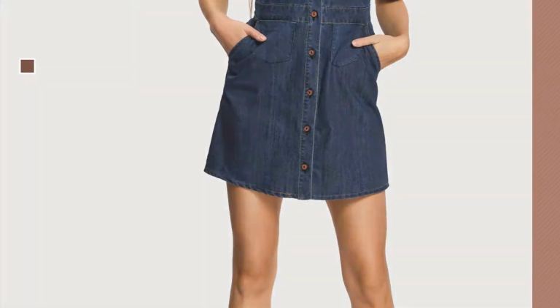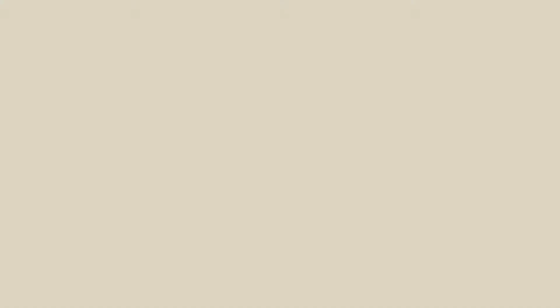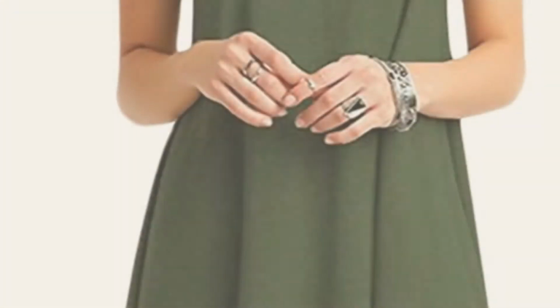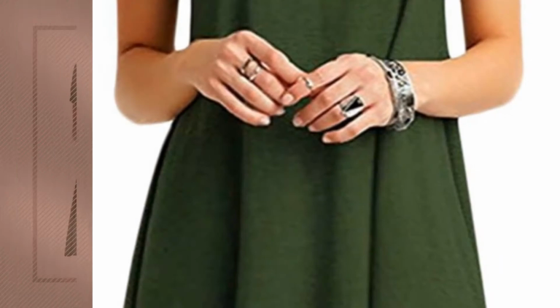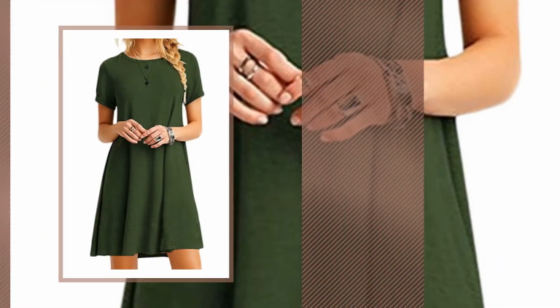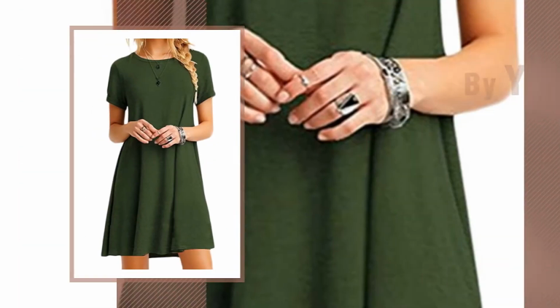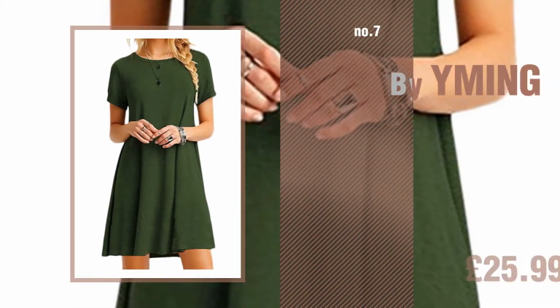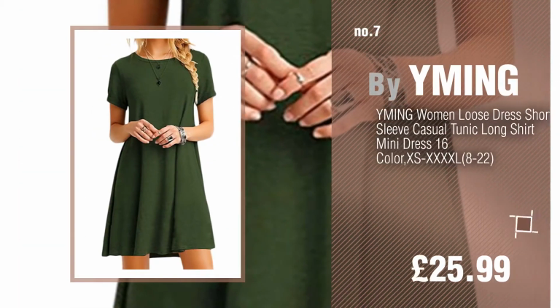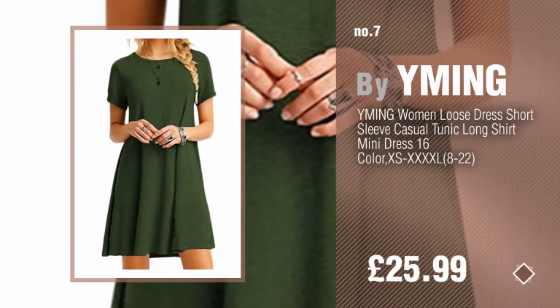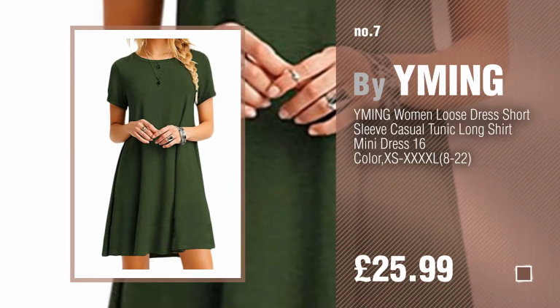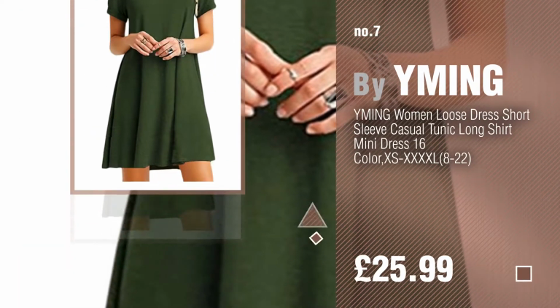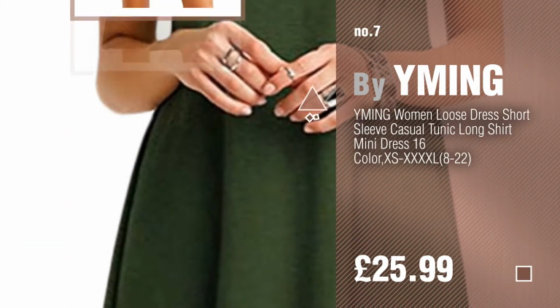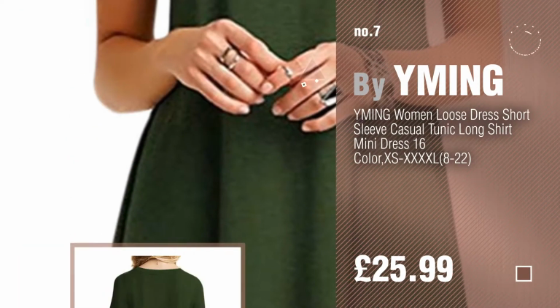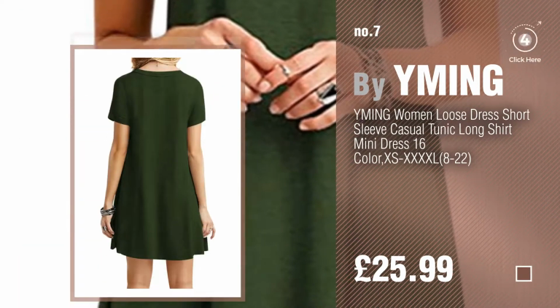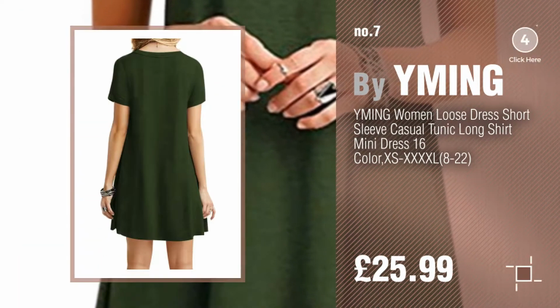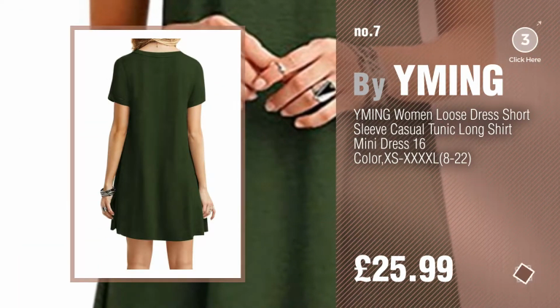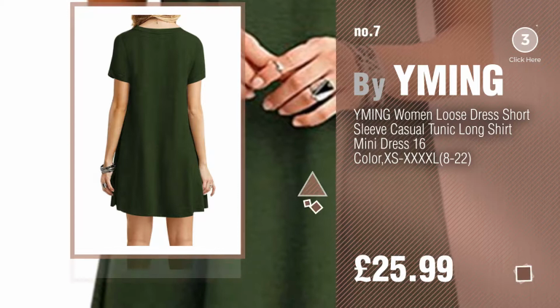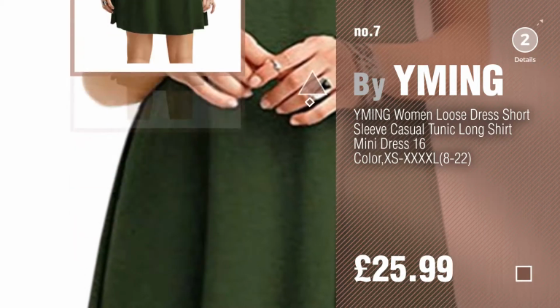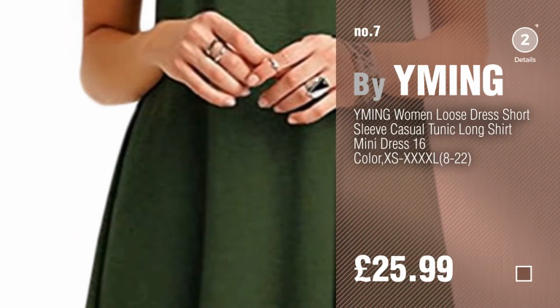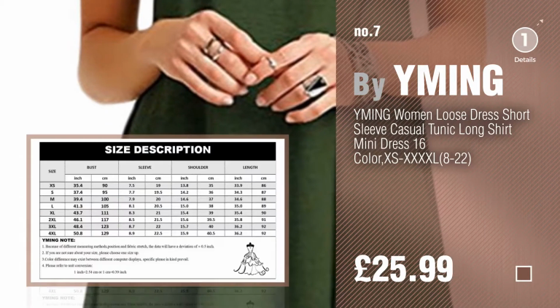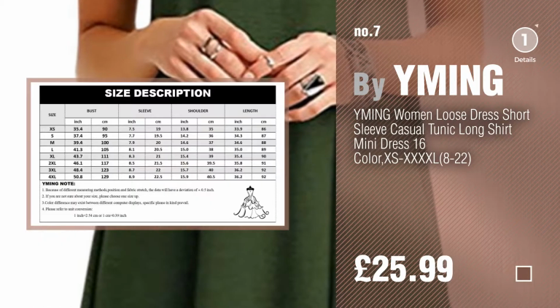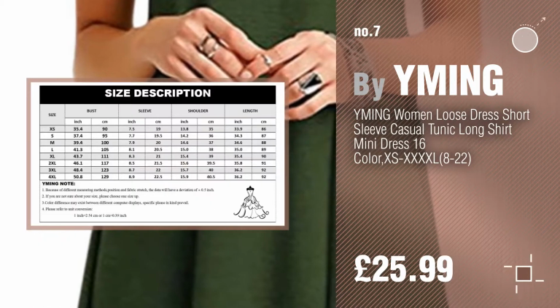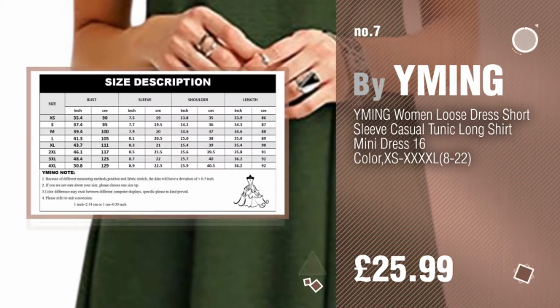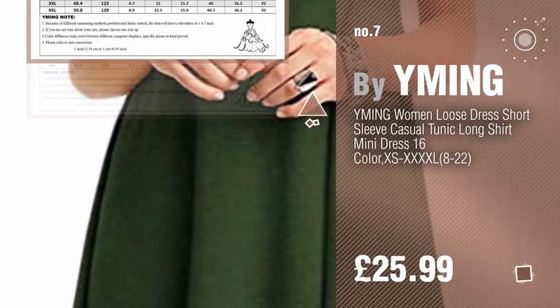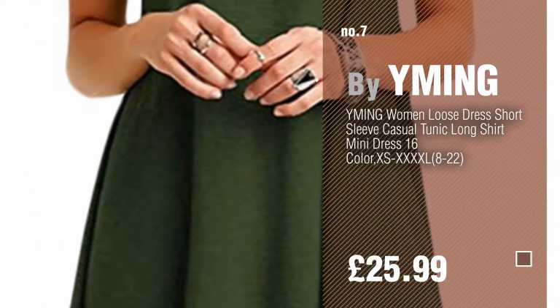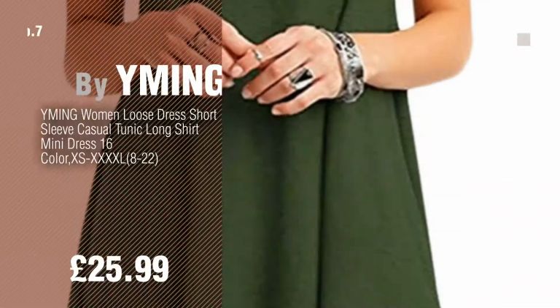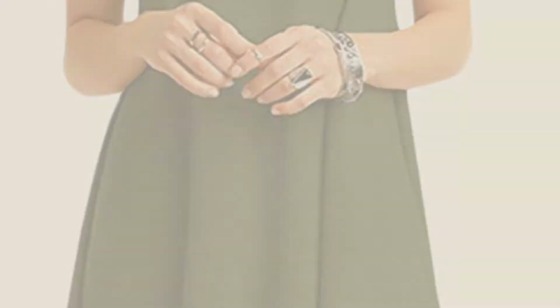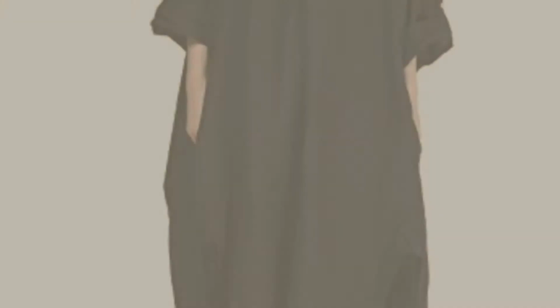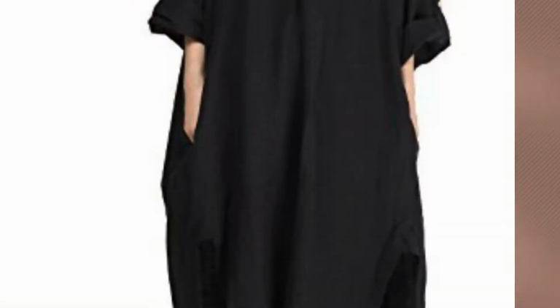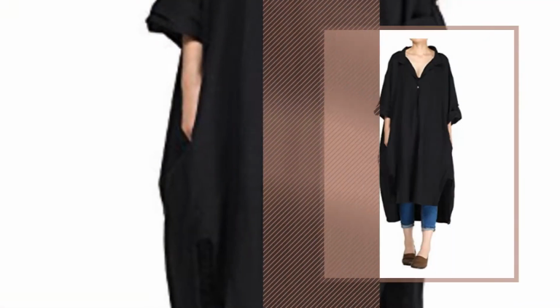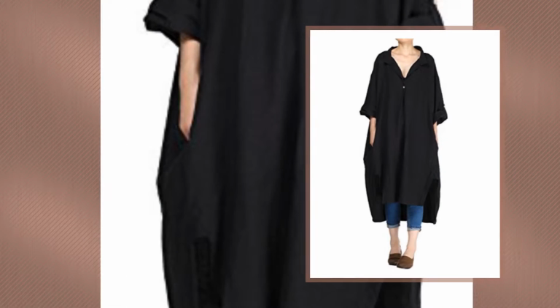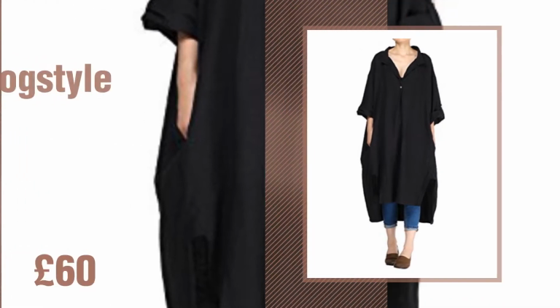Number seven by Wyoming. Click the info circle to find more amazing products and gift ideas. Number eight by Vogue Style.